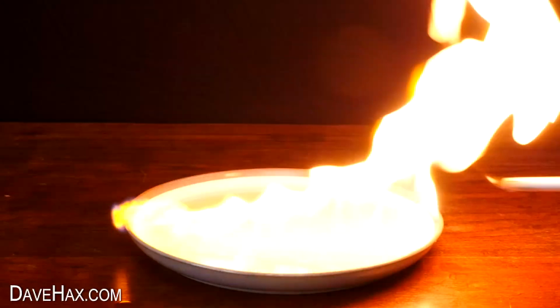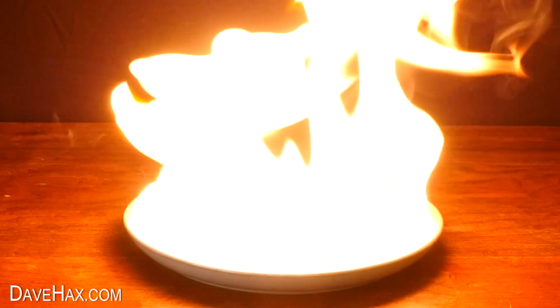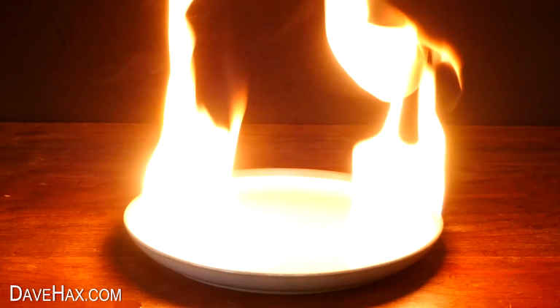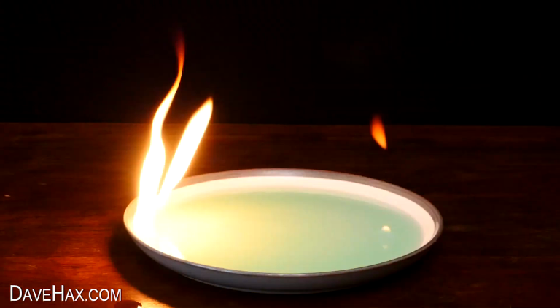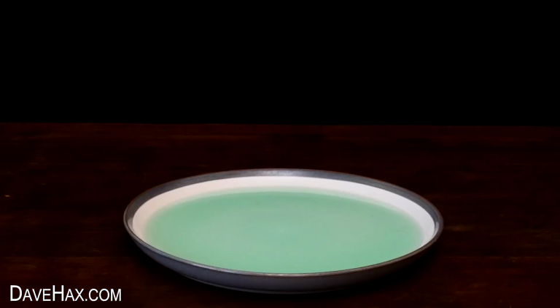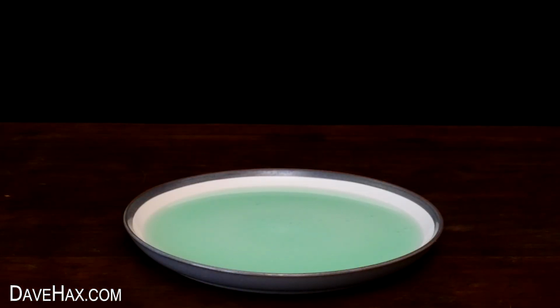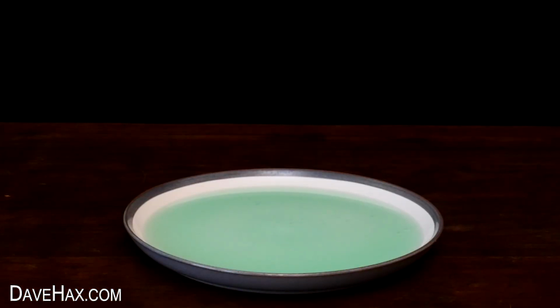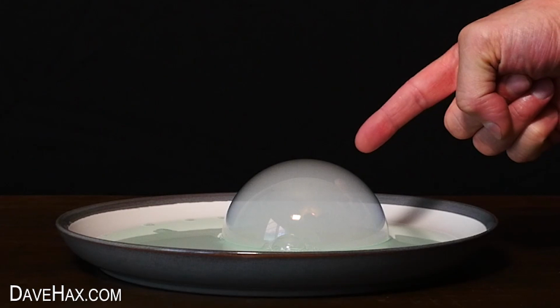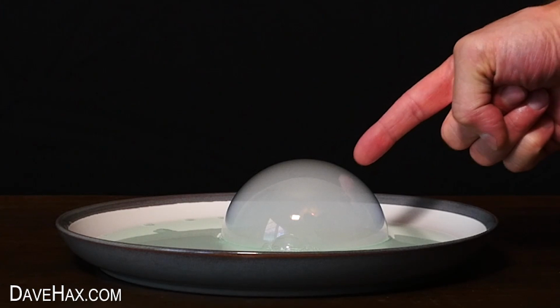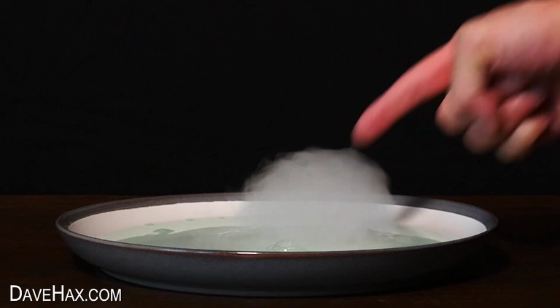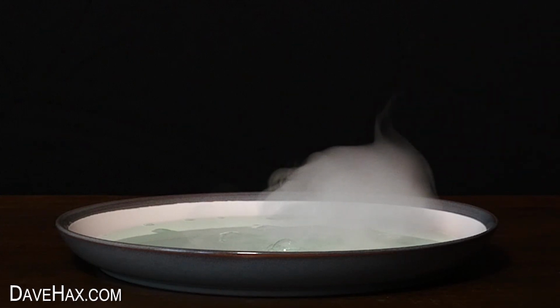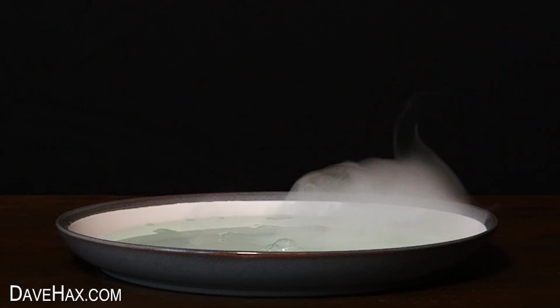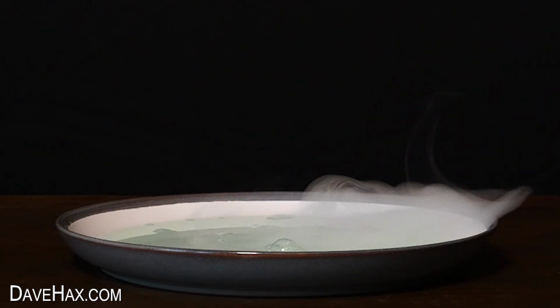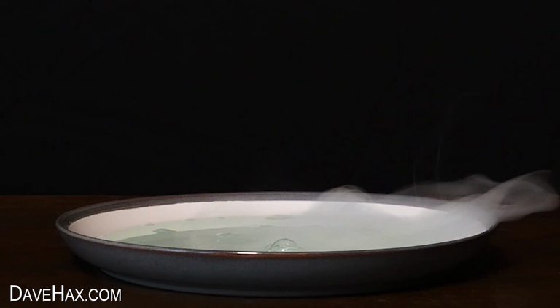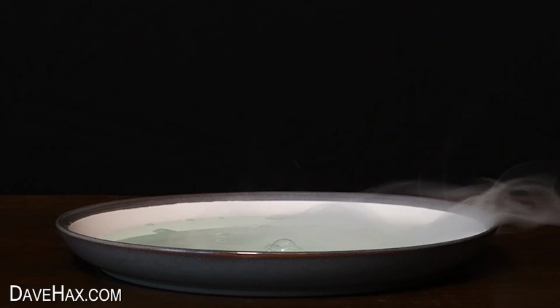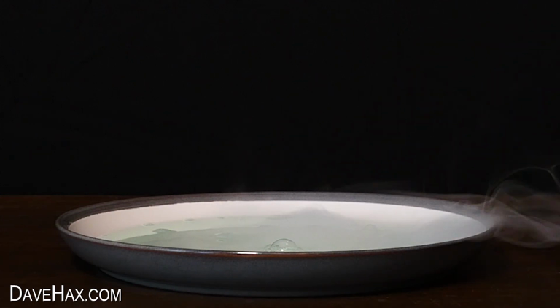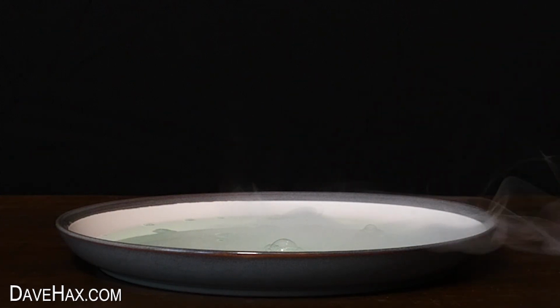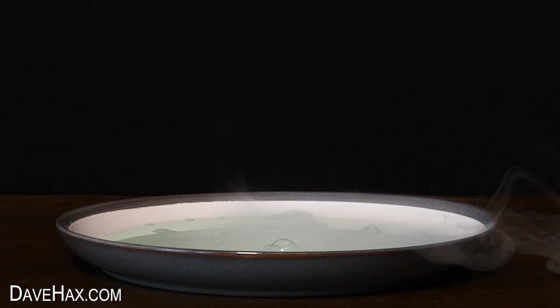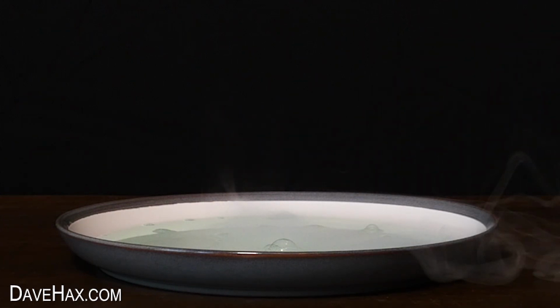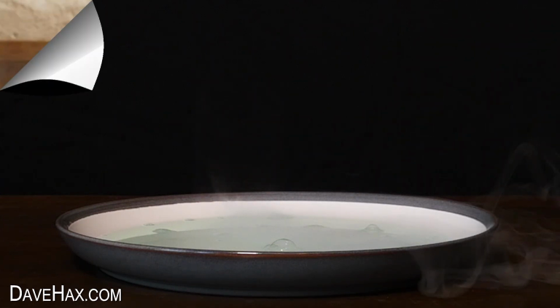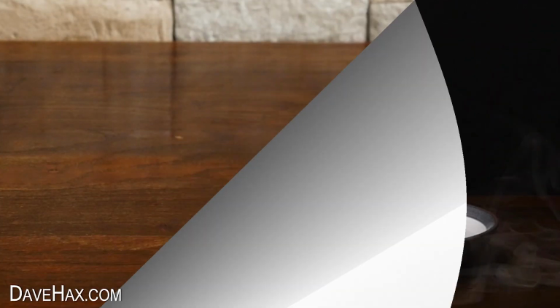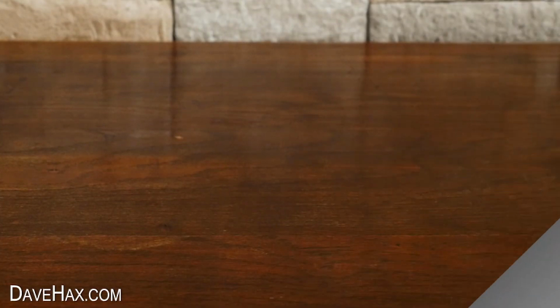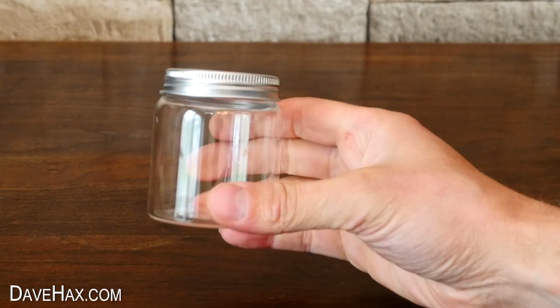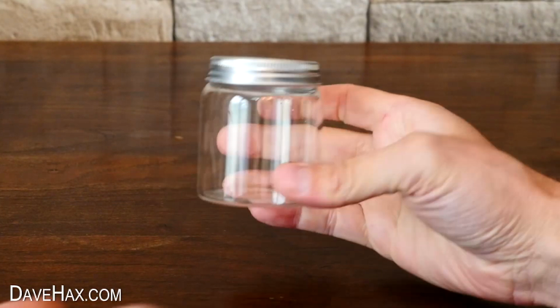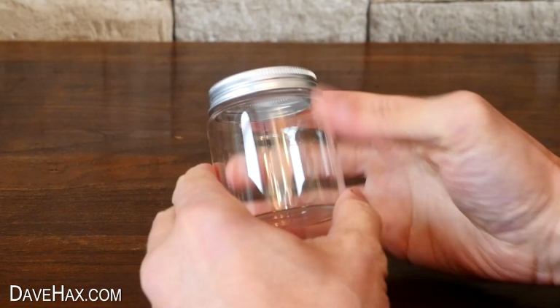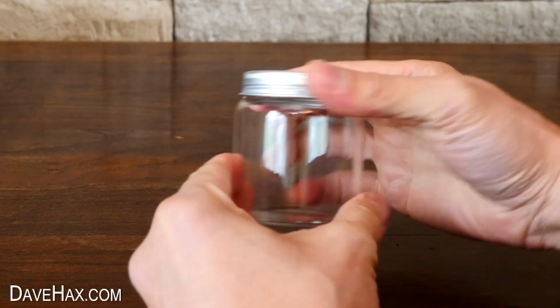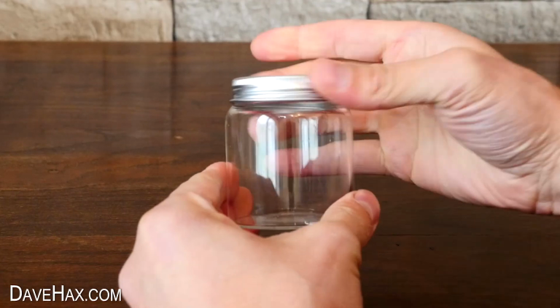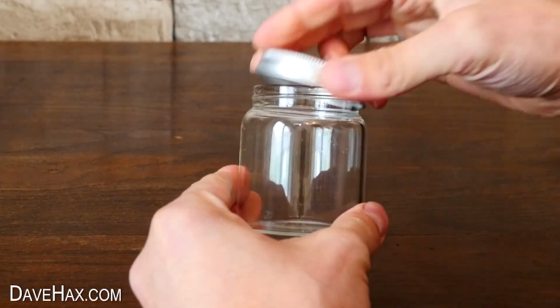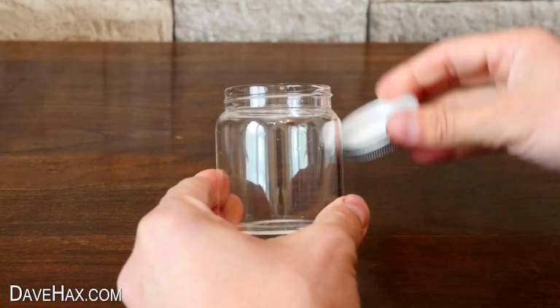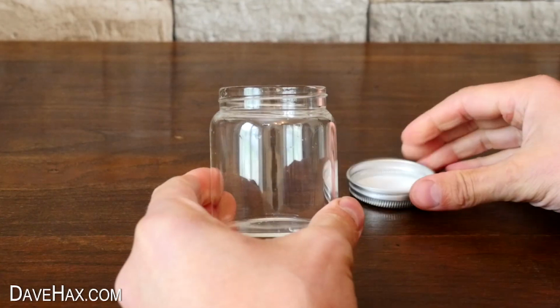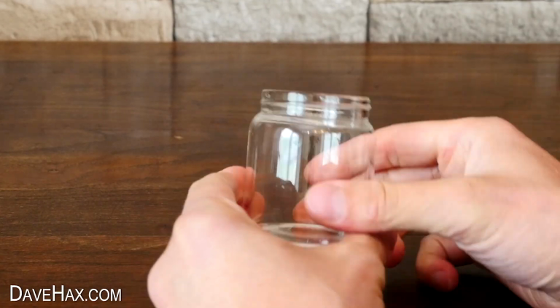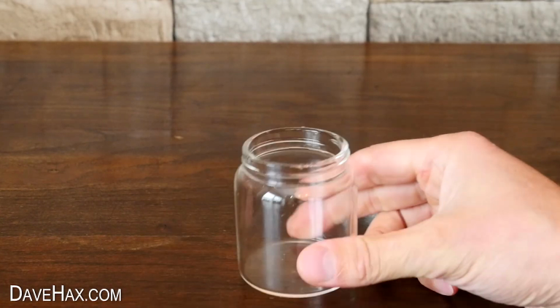Today I'm going to show you some really cool tricks using bubbles, and I'm going to start by making my own bubble mixture in this little jar.